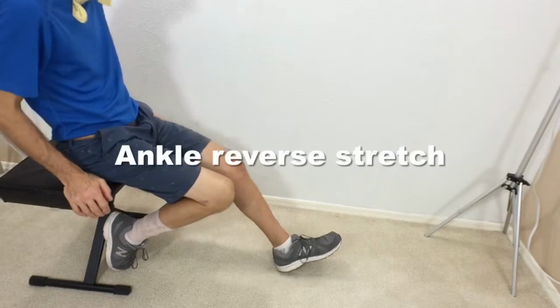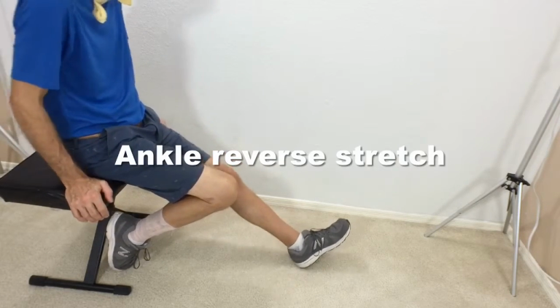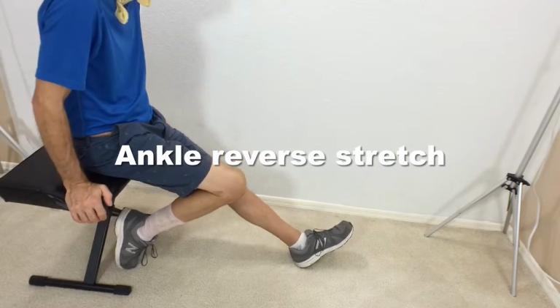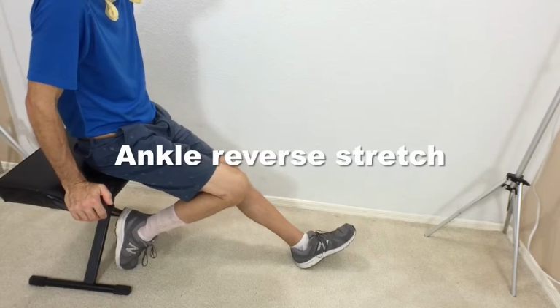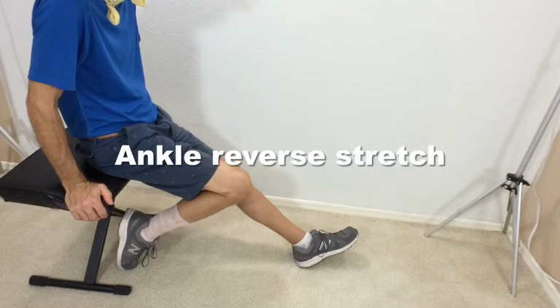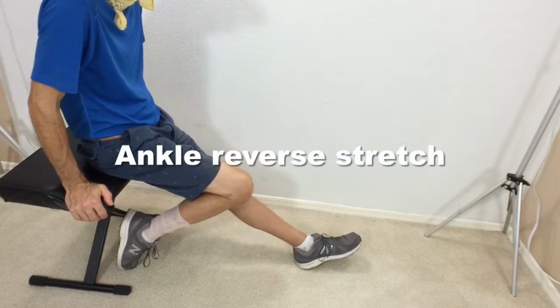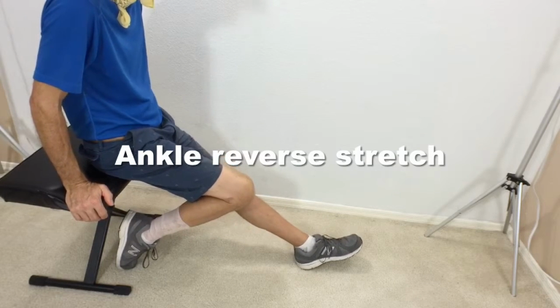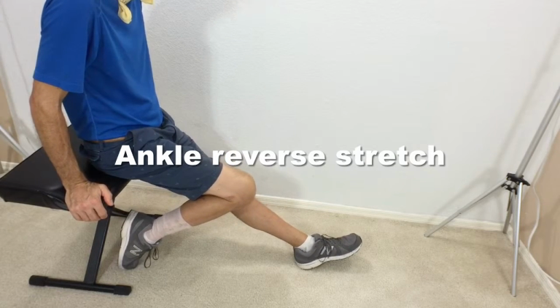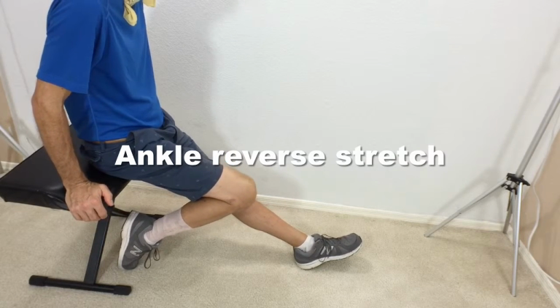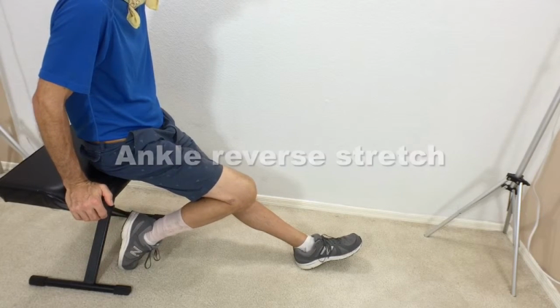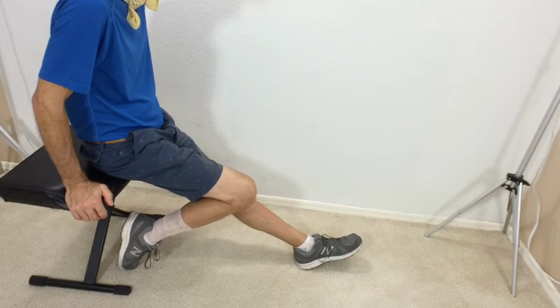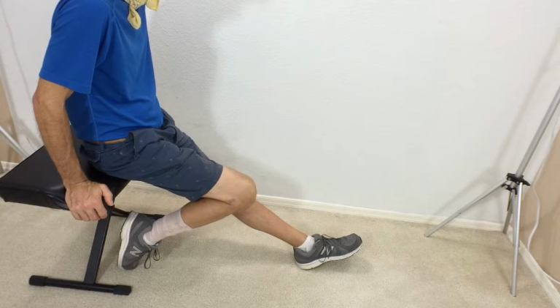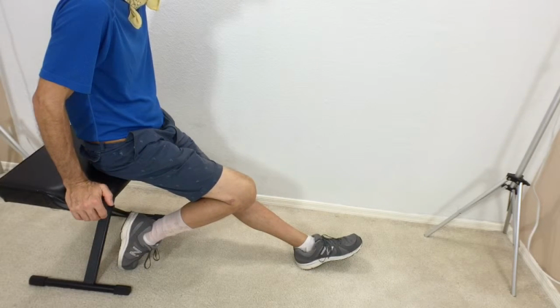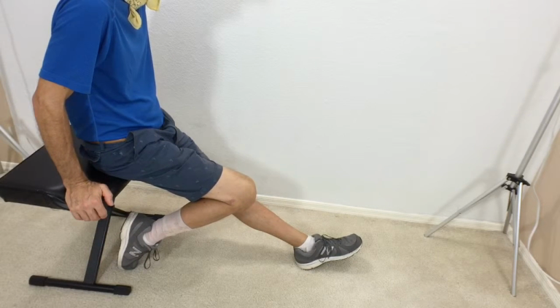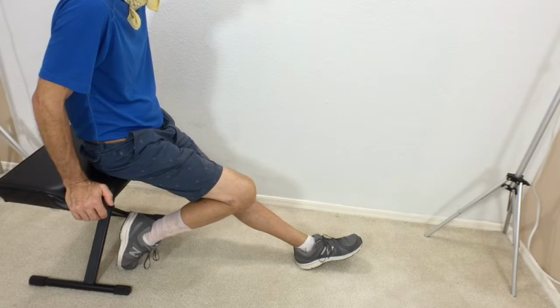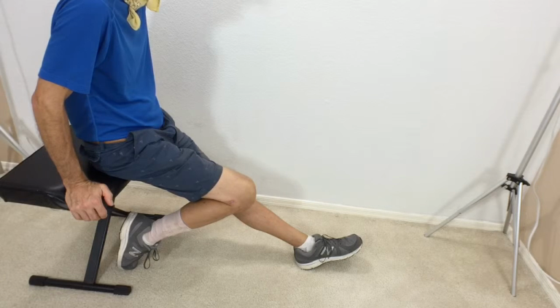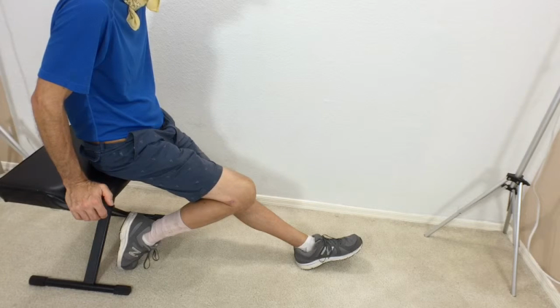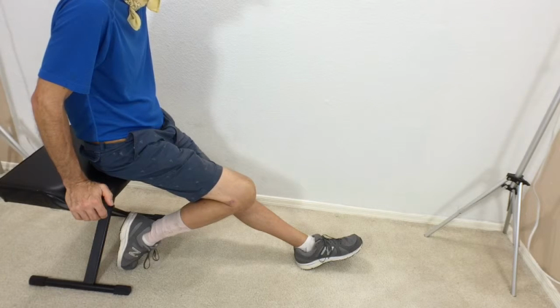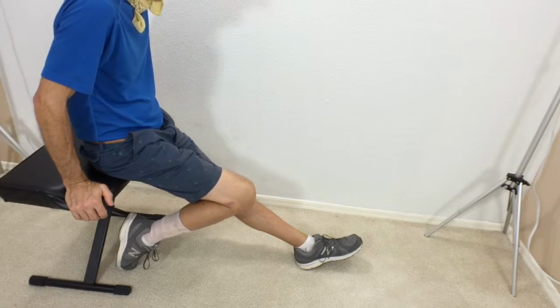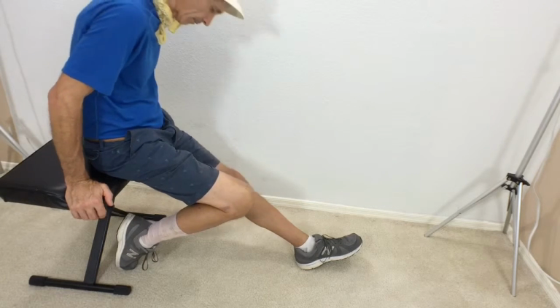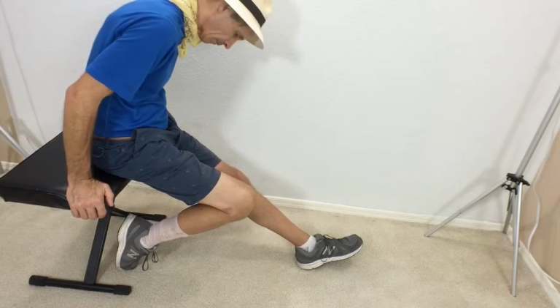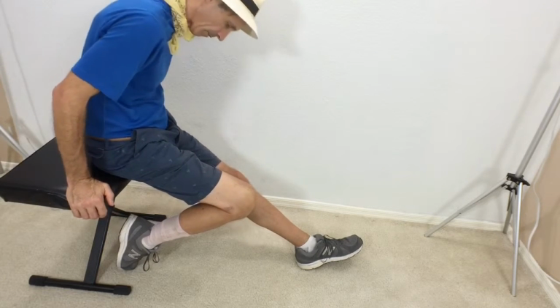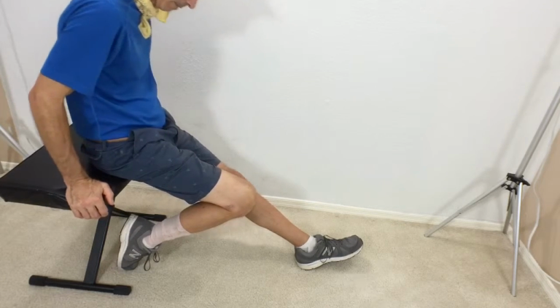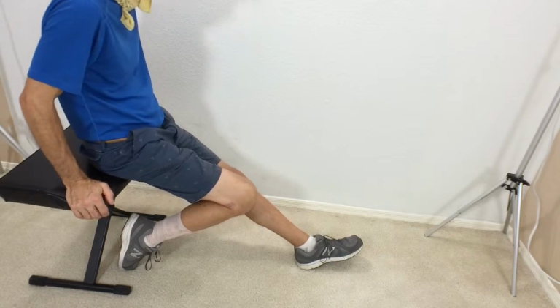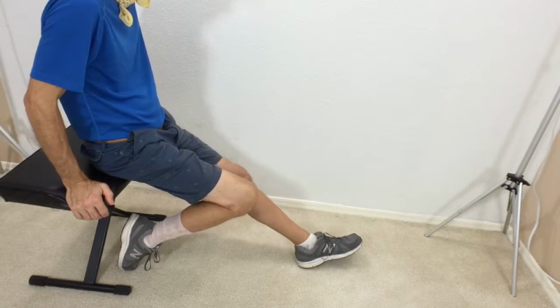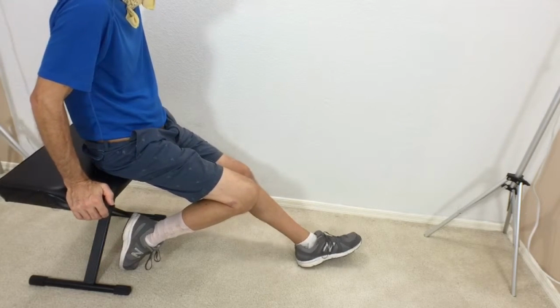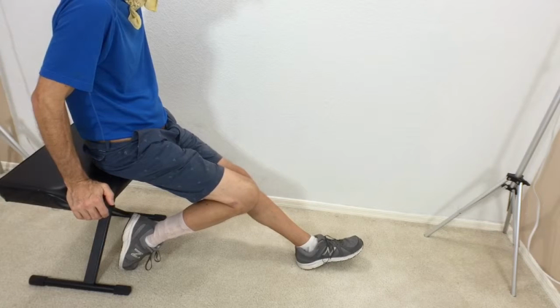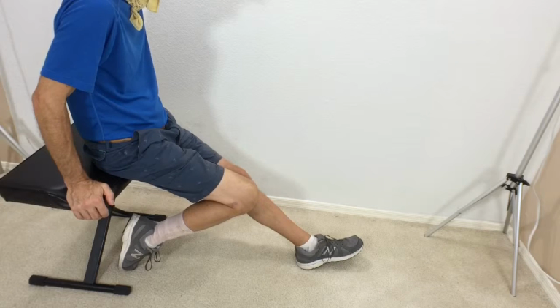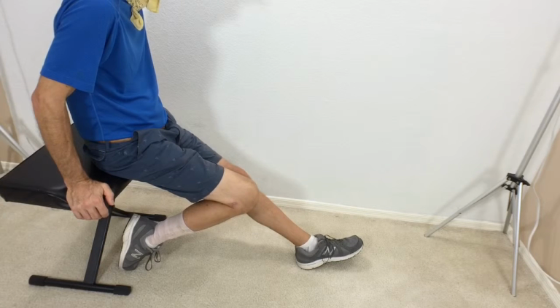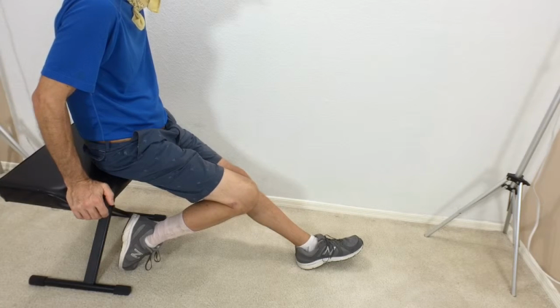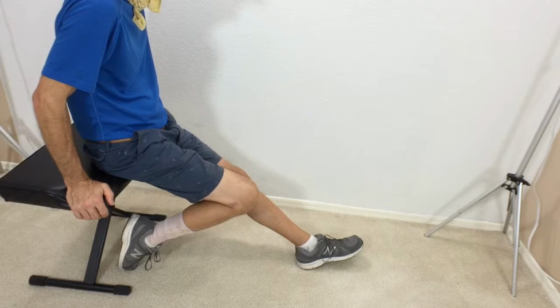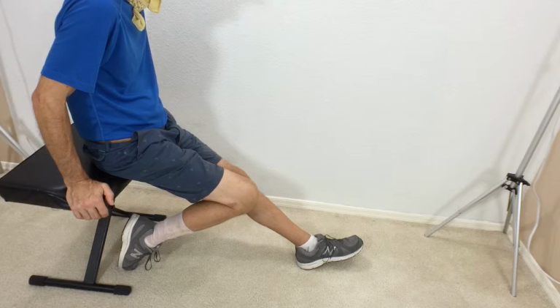Then we're going to finish up with the reverse ankle stretch. Bring that ankle back and put a little downward force on that ankle, and we're stretching out in the other direction.